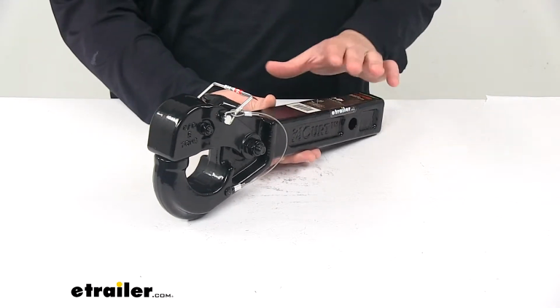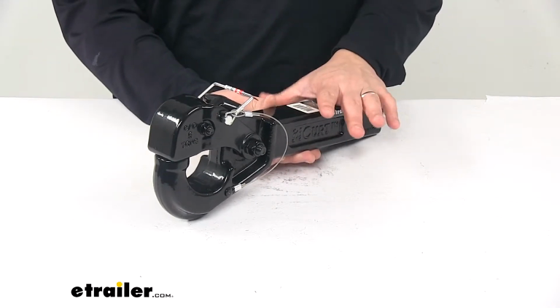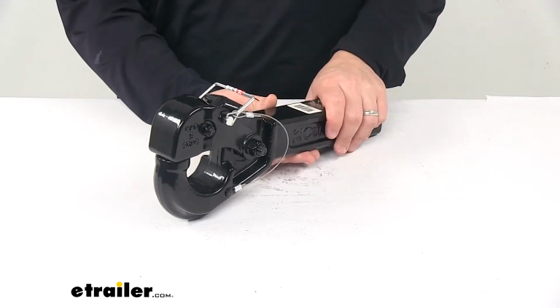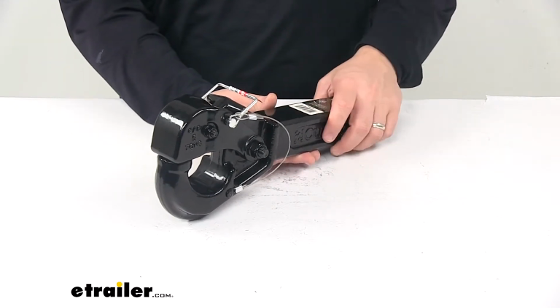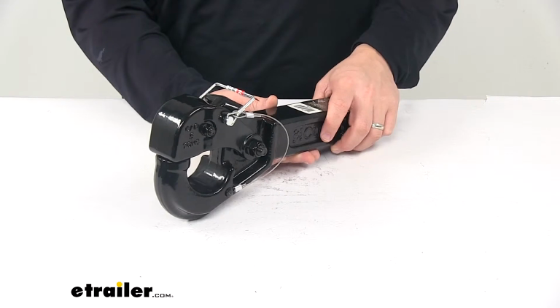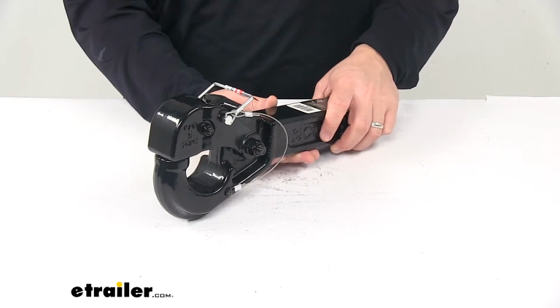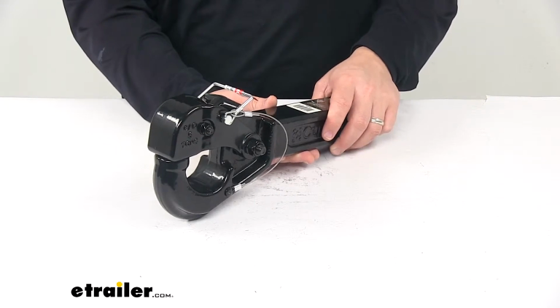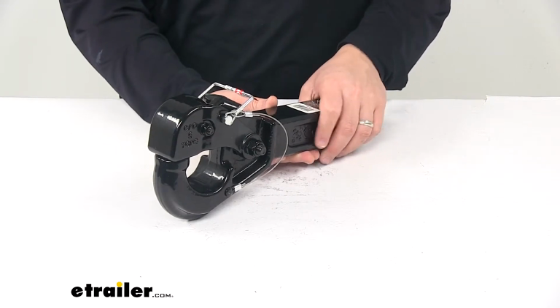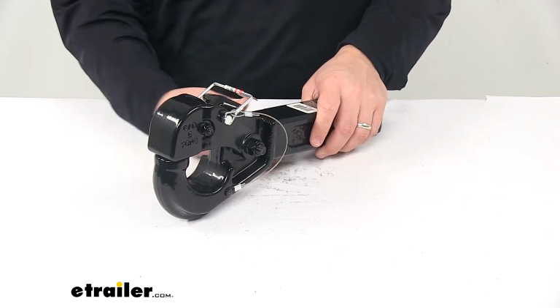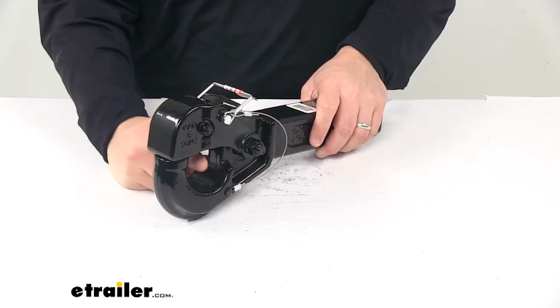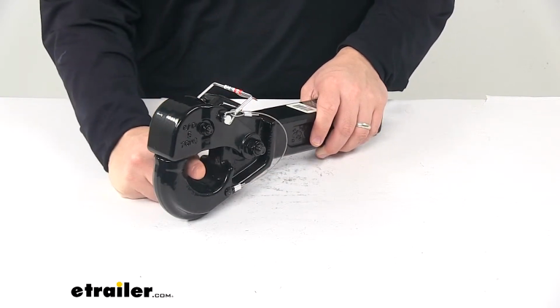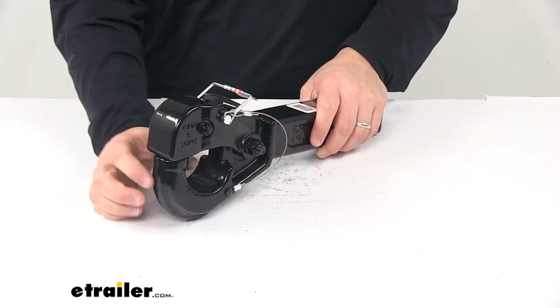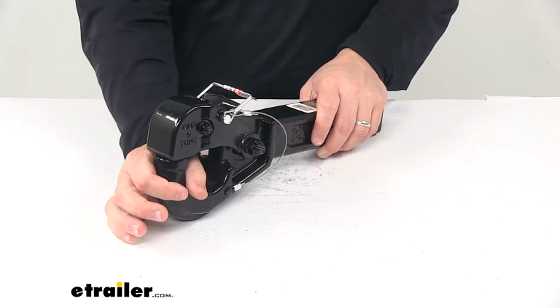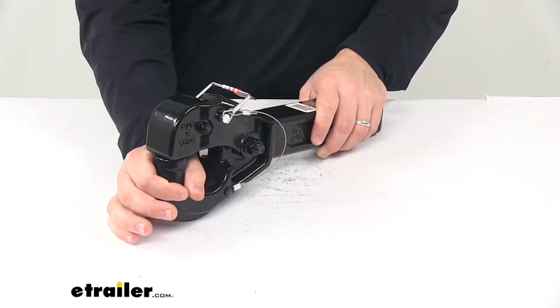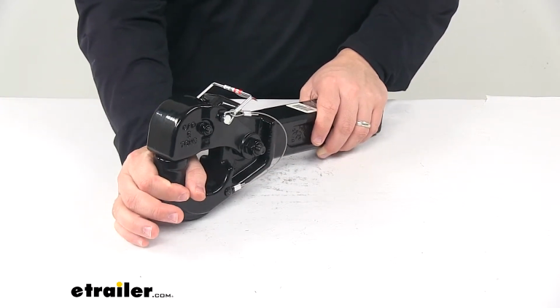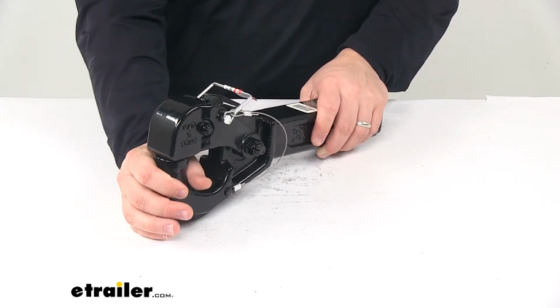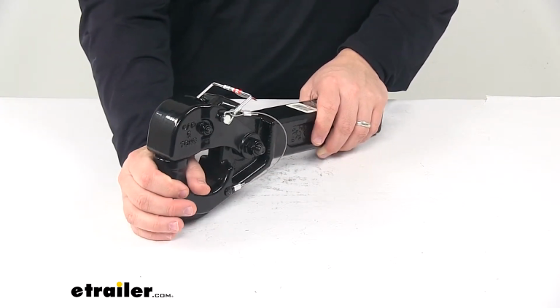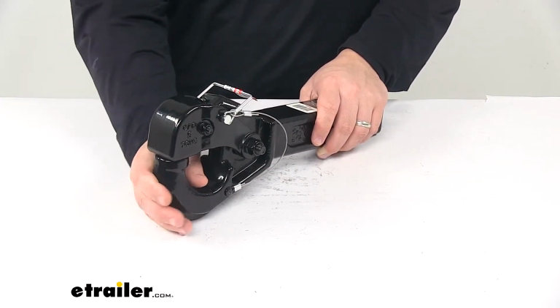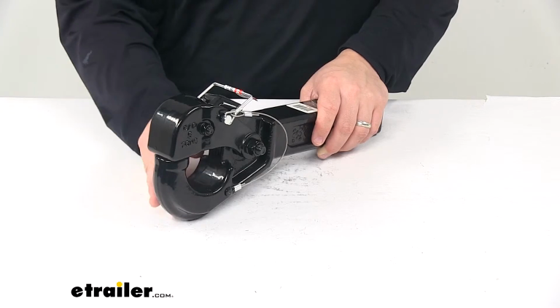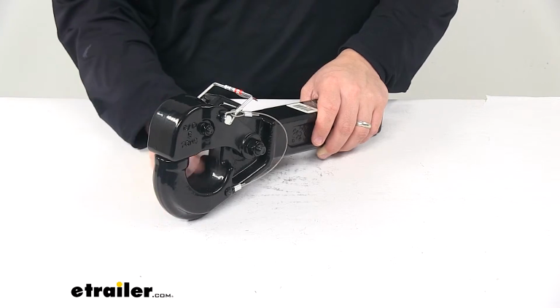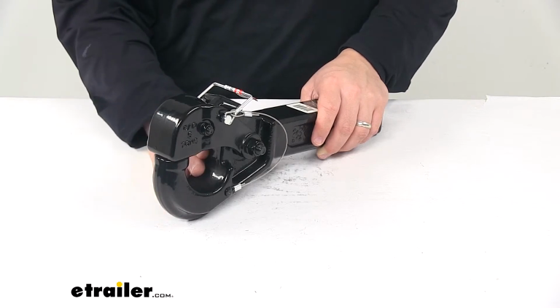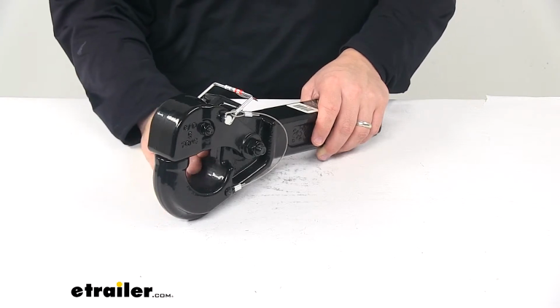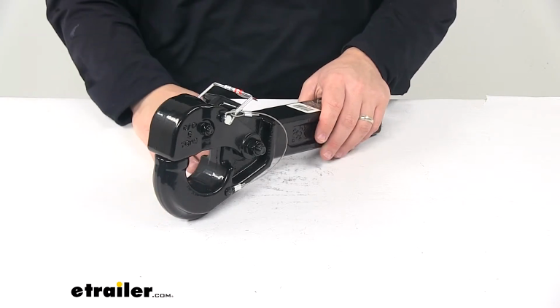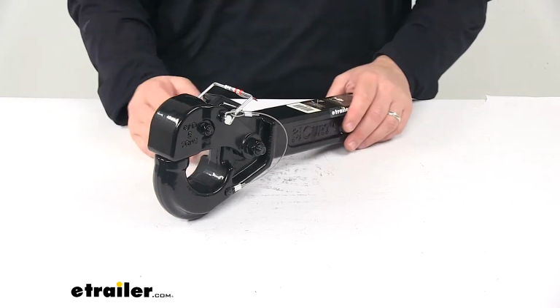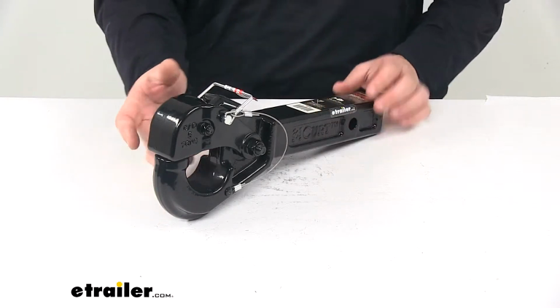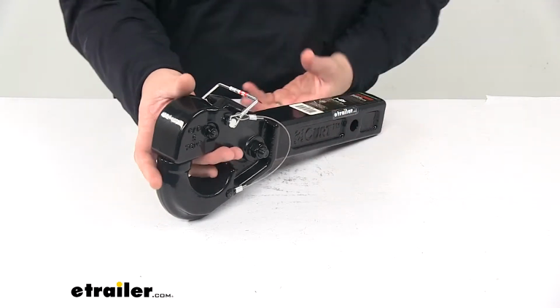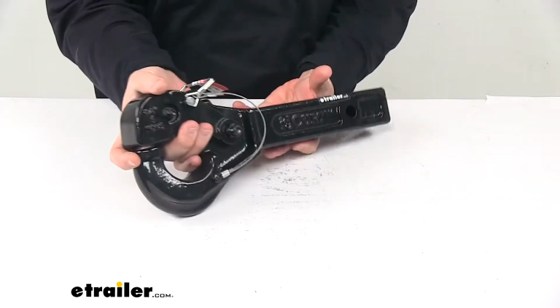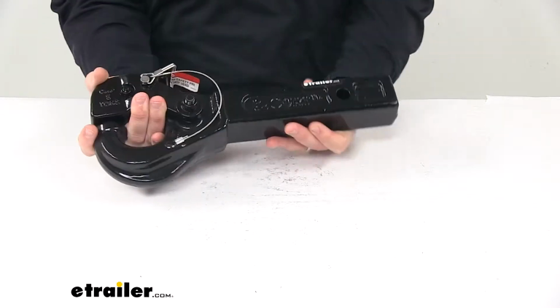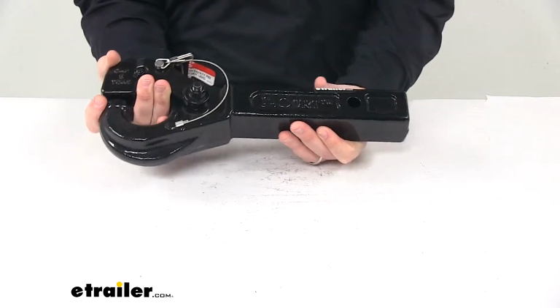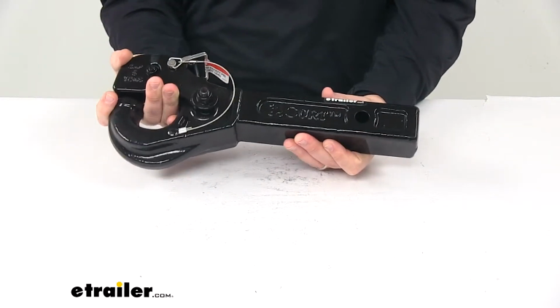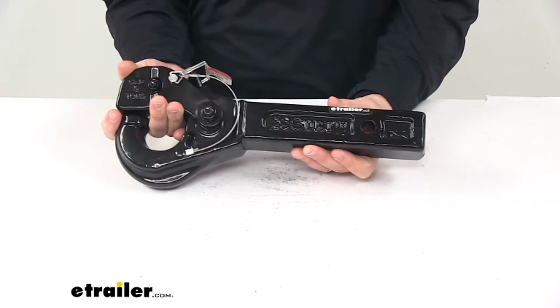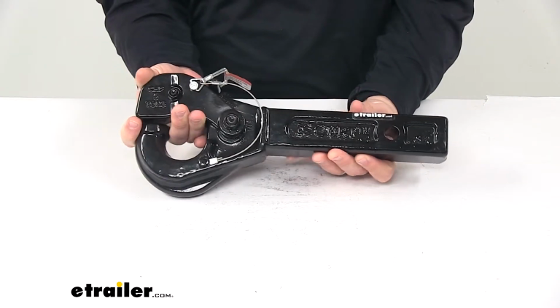It is designed for a two-inch by two-inch trailer hitch receiver. It will fit a Lunette ring coupler with a minimum inner diameter of two and a half inches. The gross towing weight capacity for this unit is ten thousand pounds.